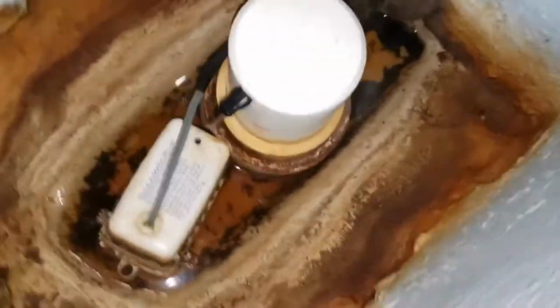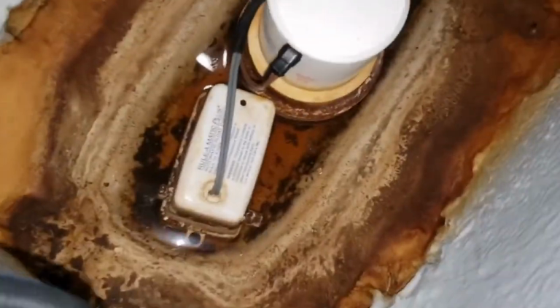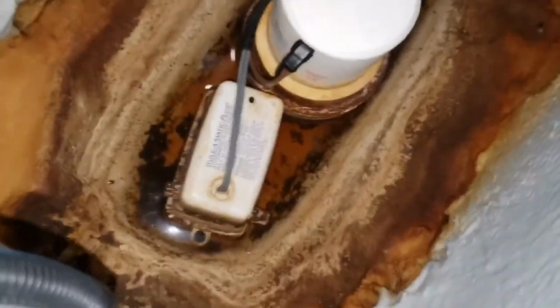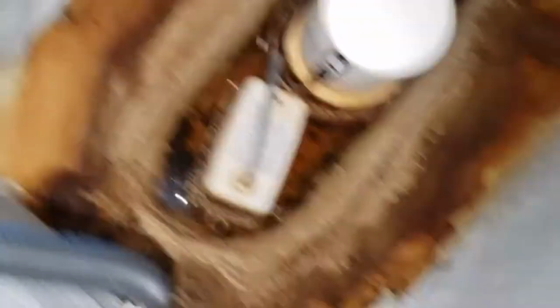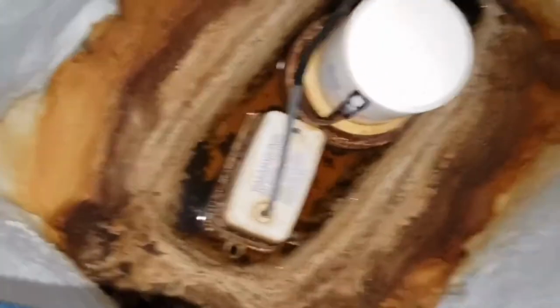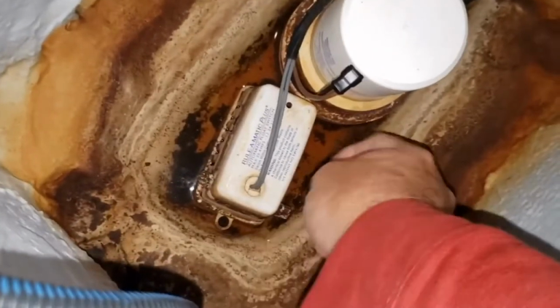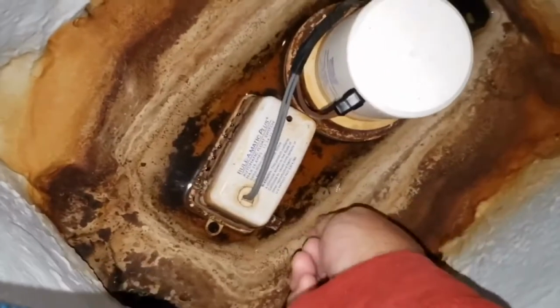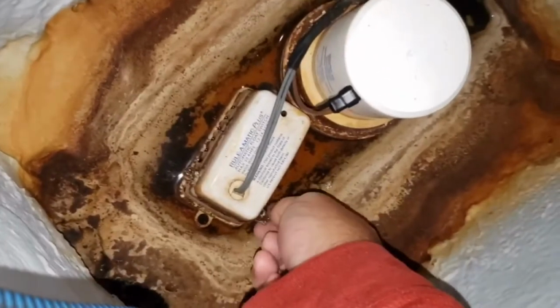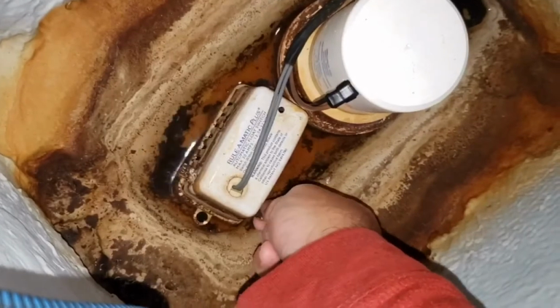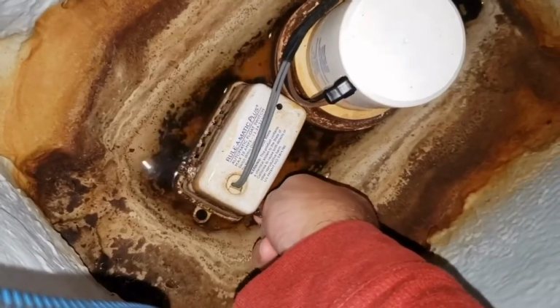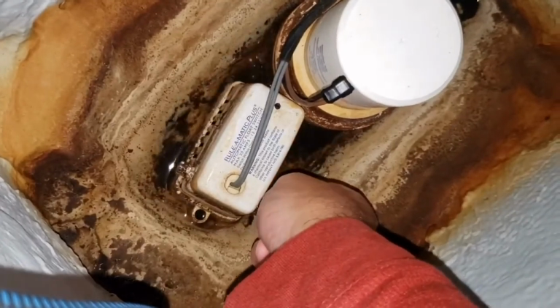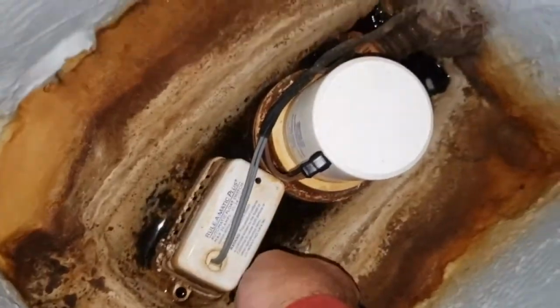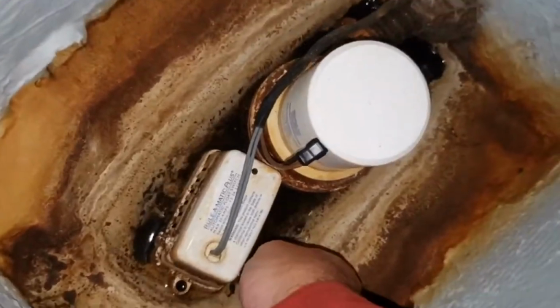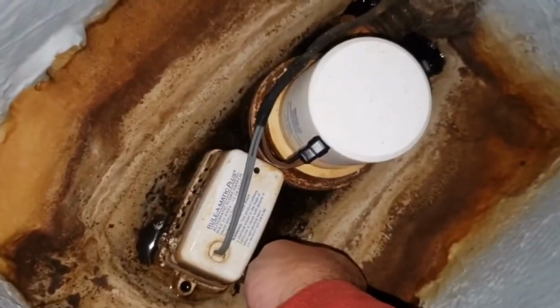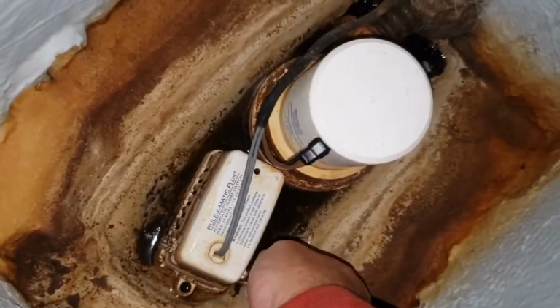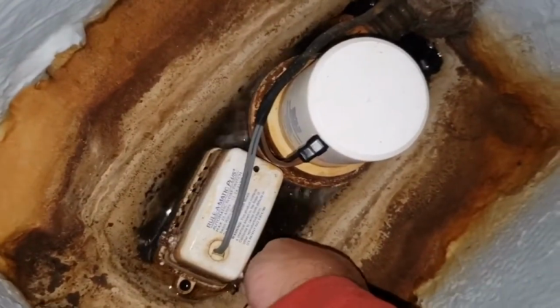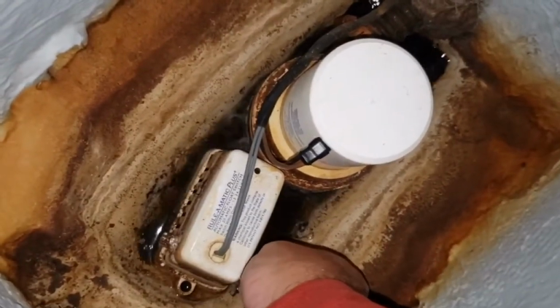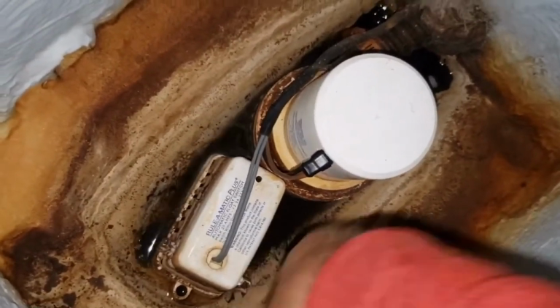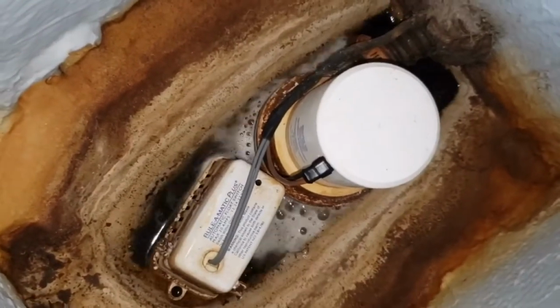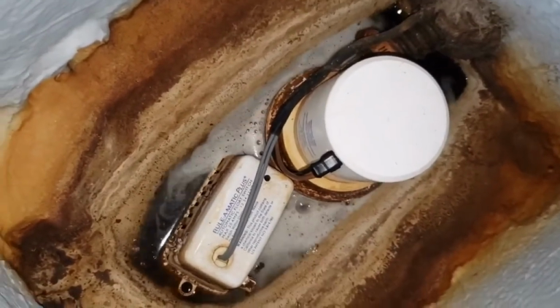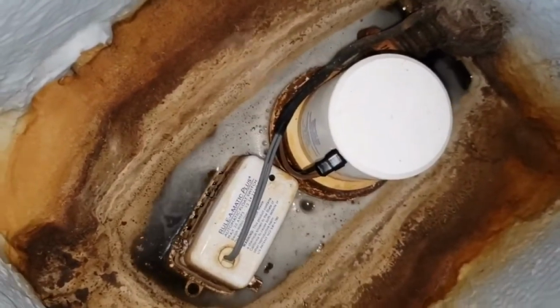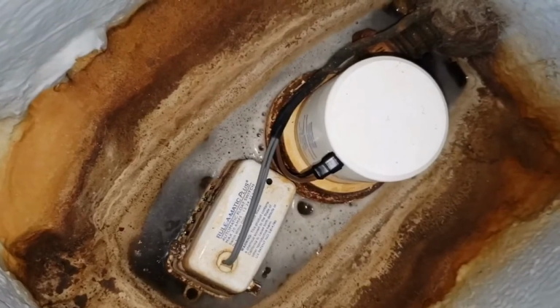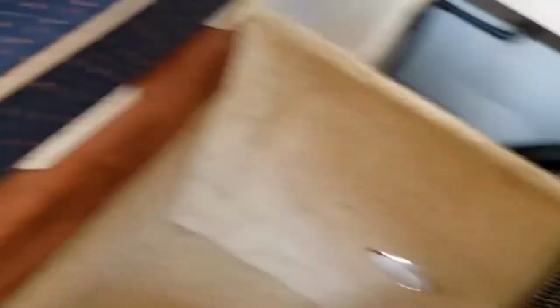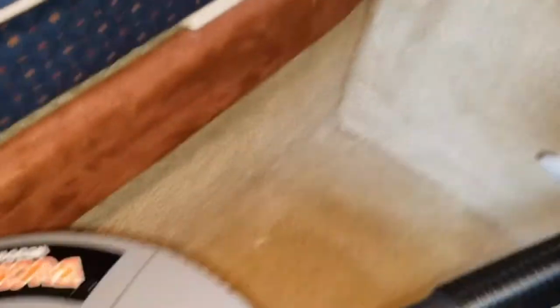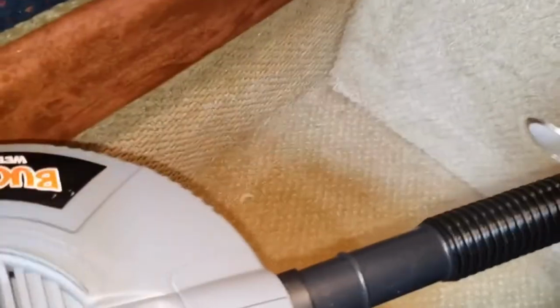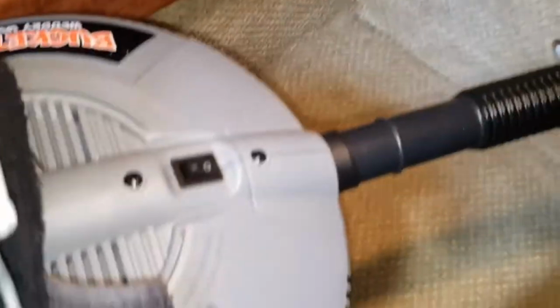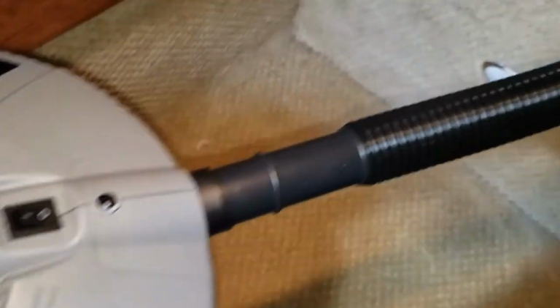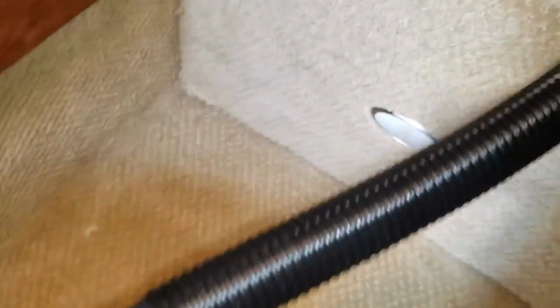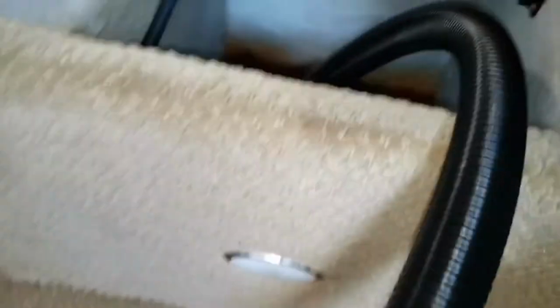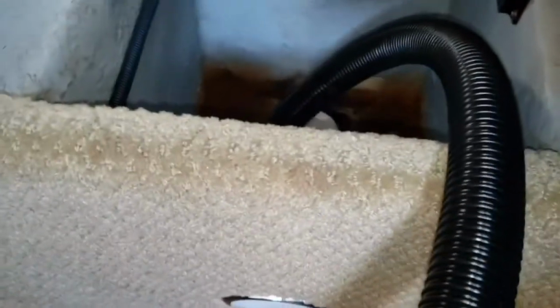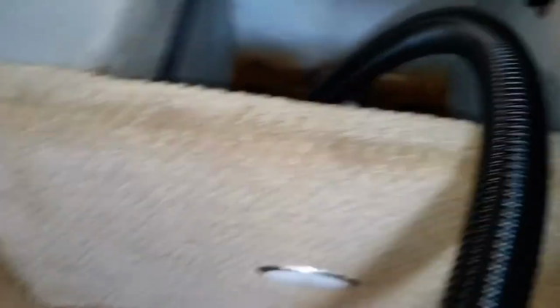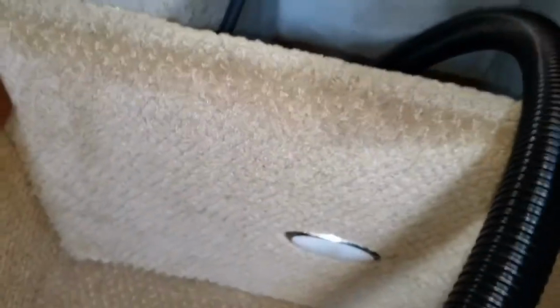You could test run the bilge by turning the knob on the side of the enclosed float switch. You'll notice the bilge pump will not expel all the water that is in the bilge. Our trusty shop vac will take care of that.